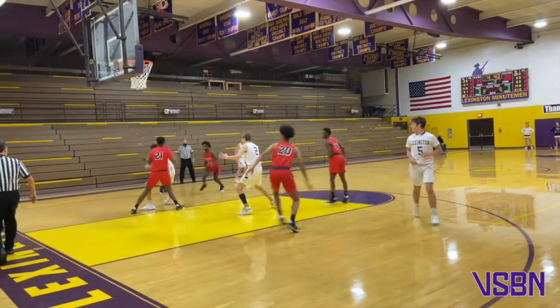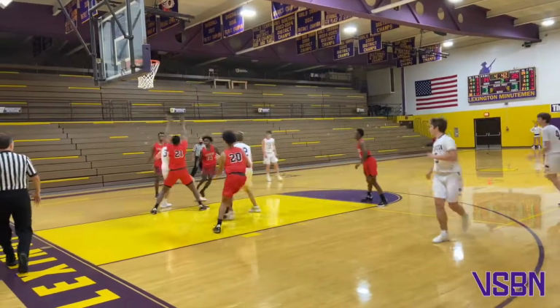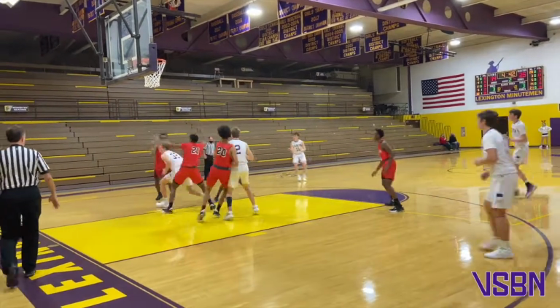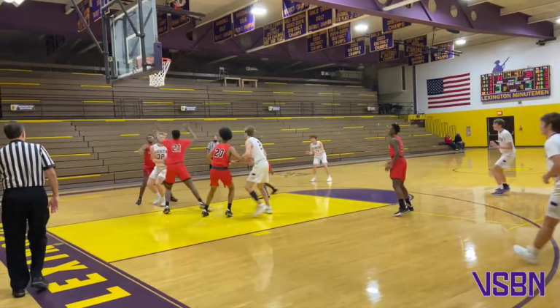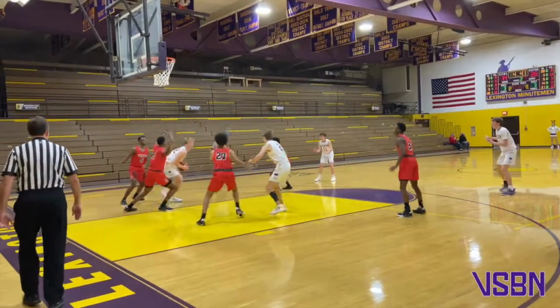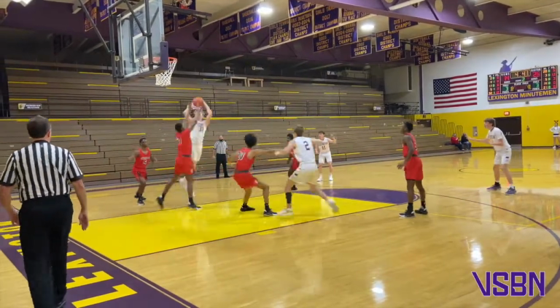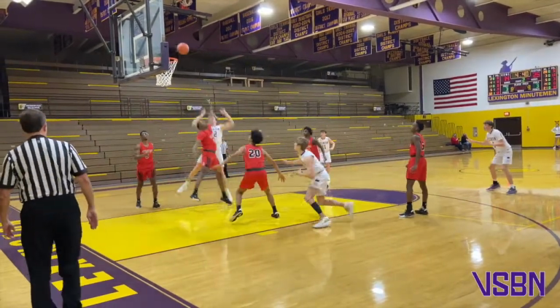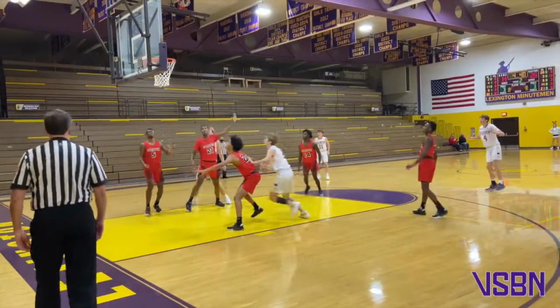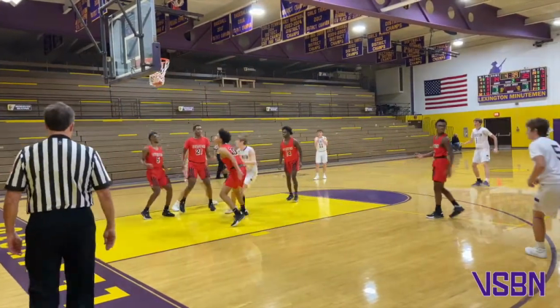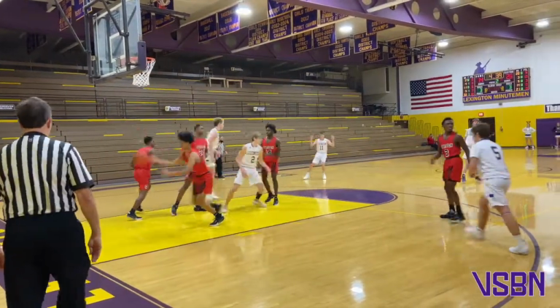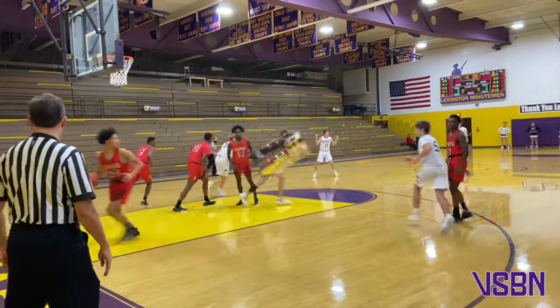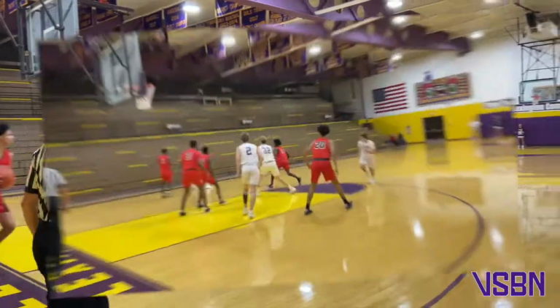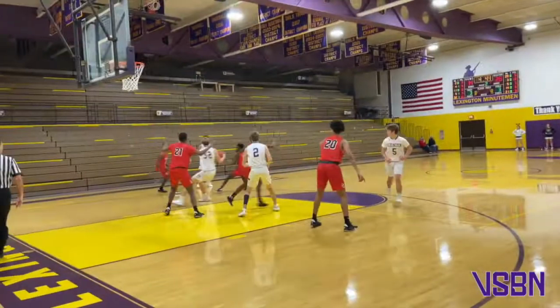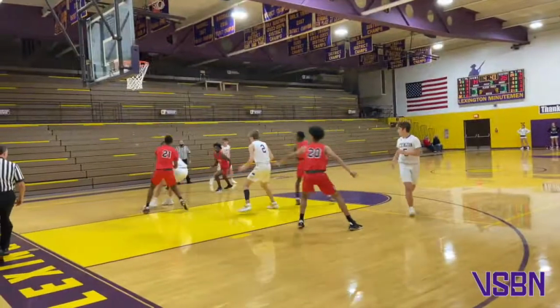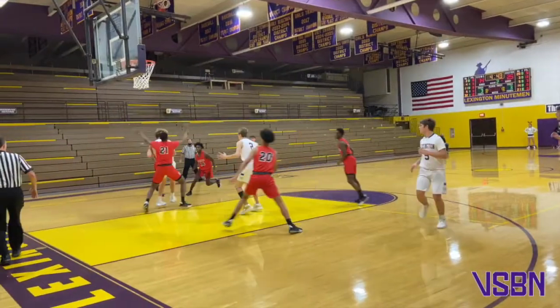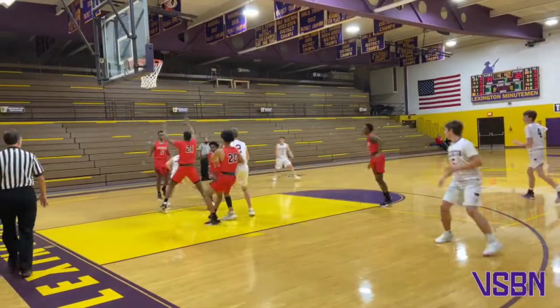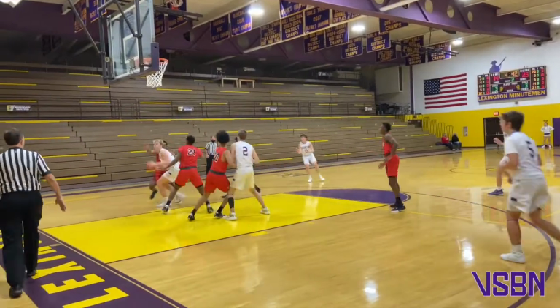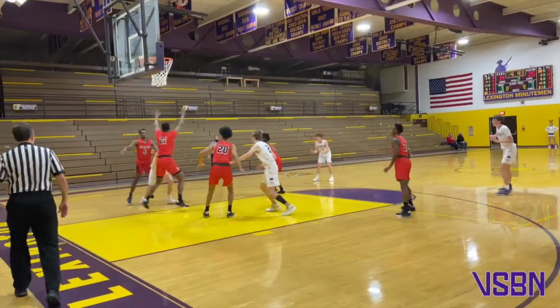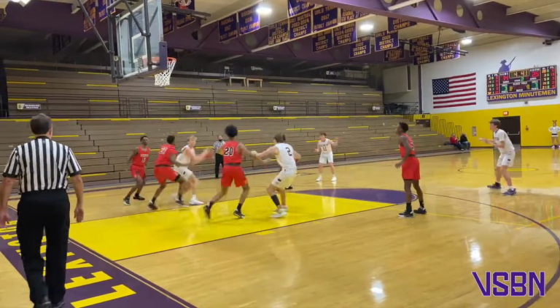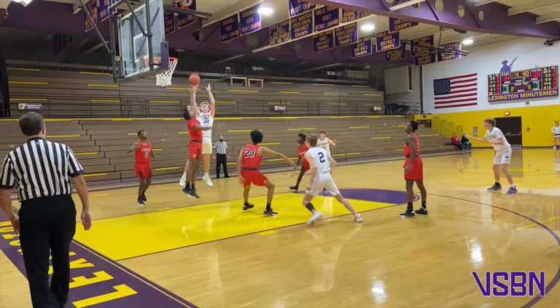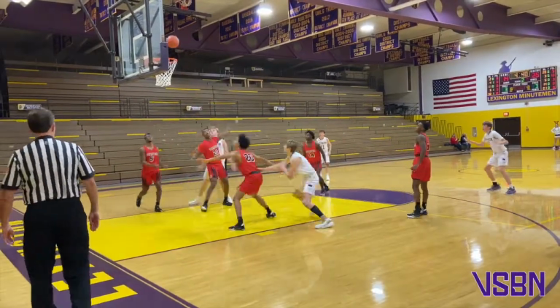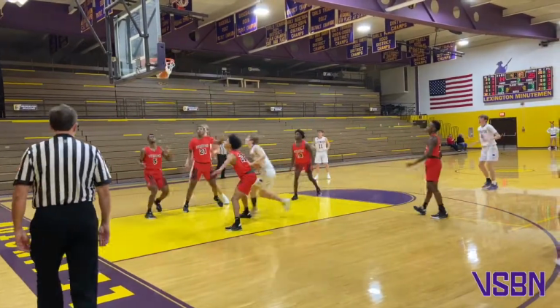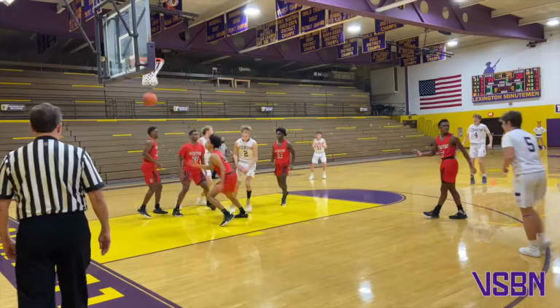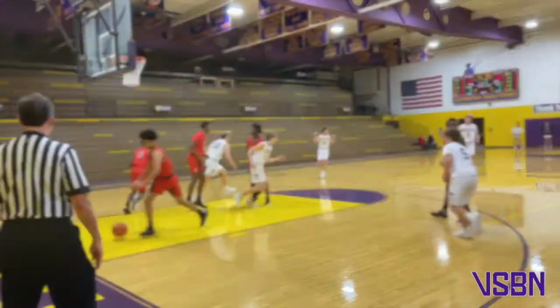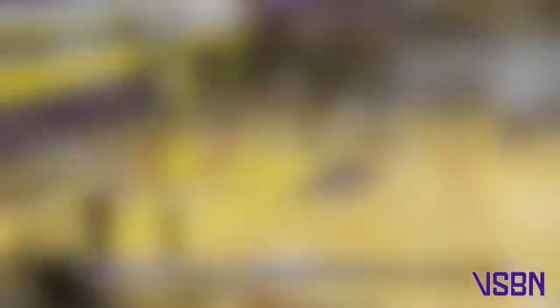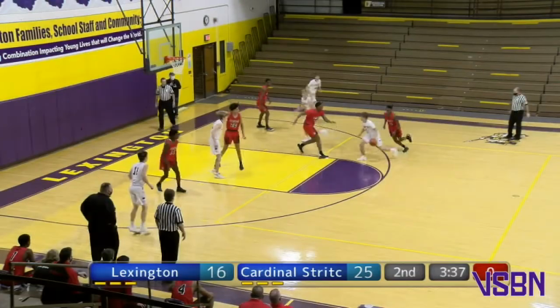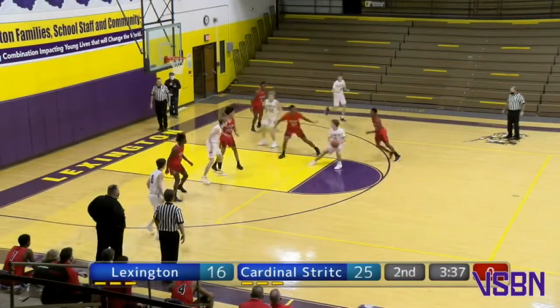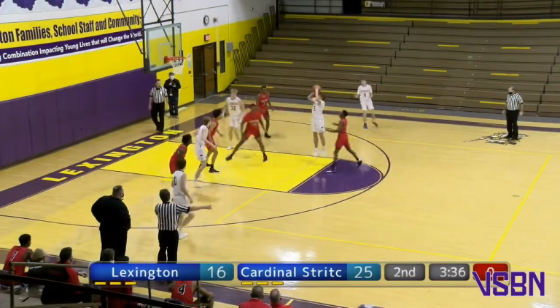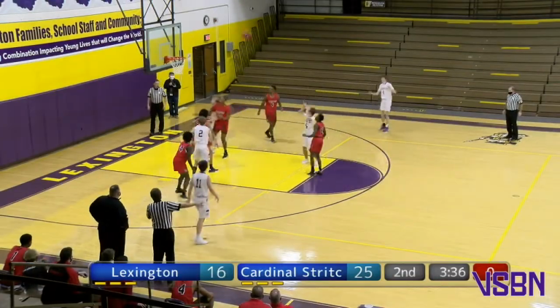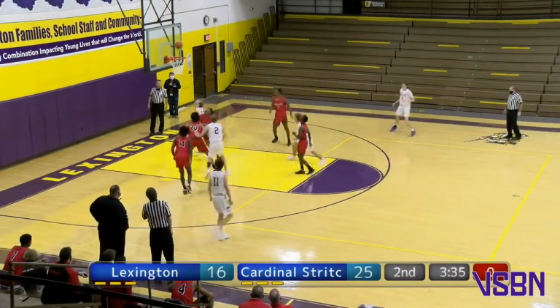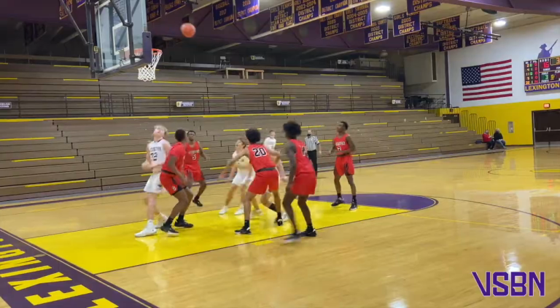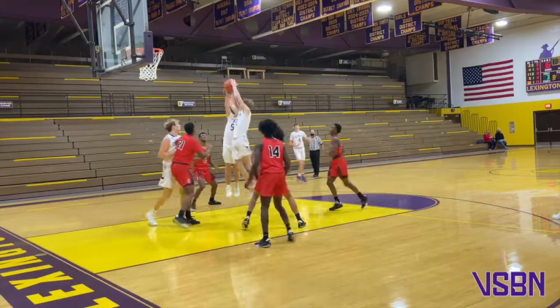Down to Baden Forup, nice little spin move, but he doesn't shoot it — now he shoots it in. It's good from the right block, Baden Forup. Having his way right now. 14 points — Baden's got all the points except two for the Minutemen. Now he's driving in, pulls up from about 12 feet, no good.